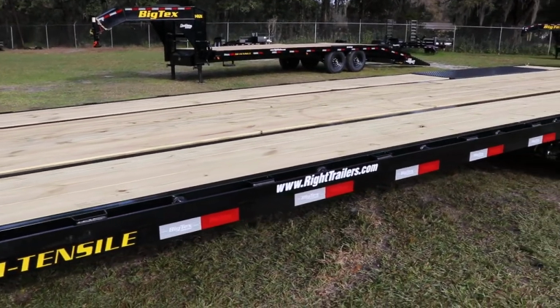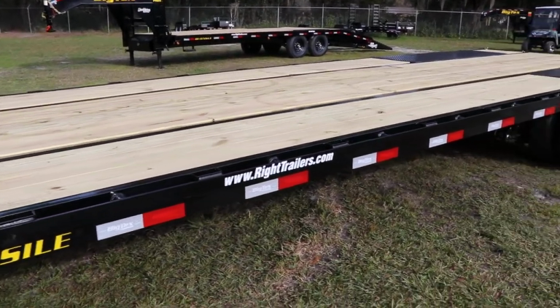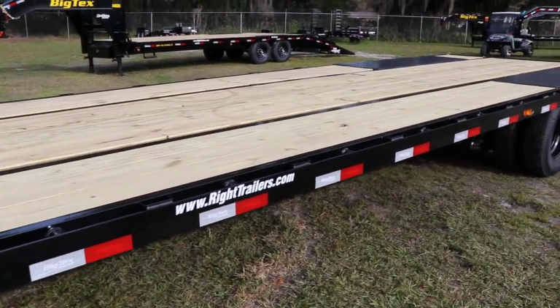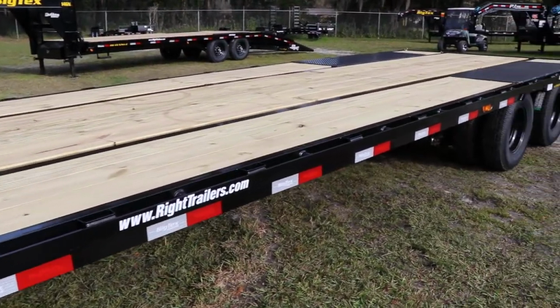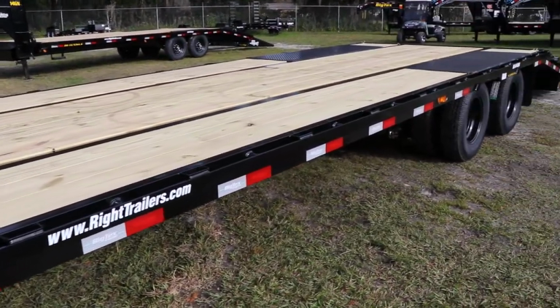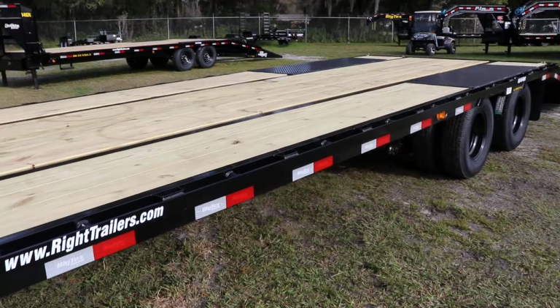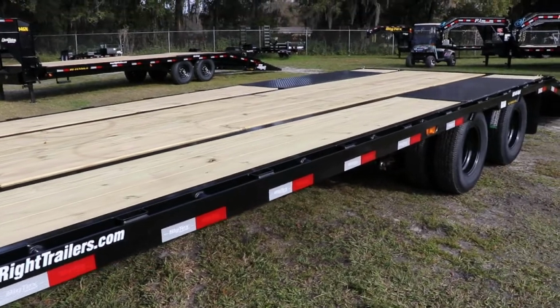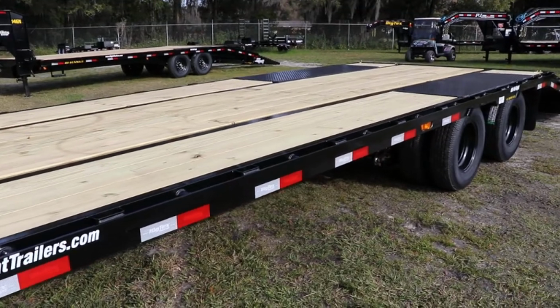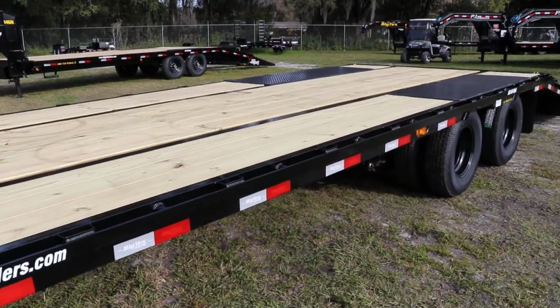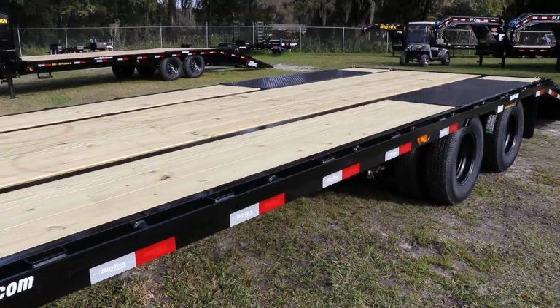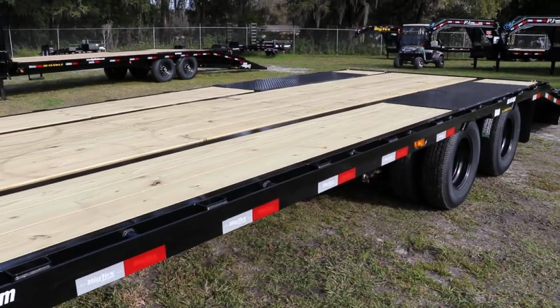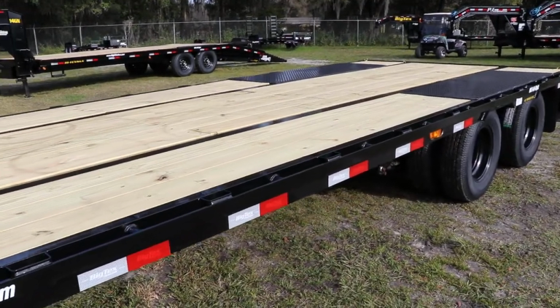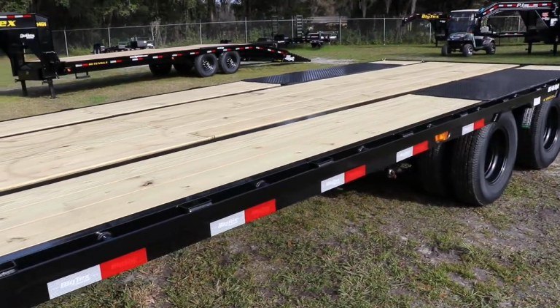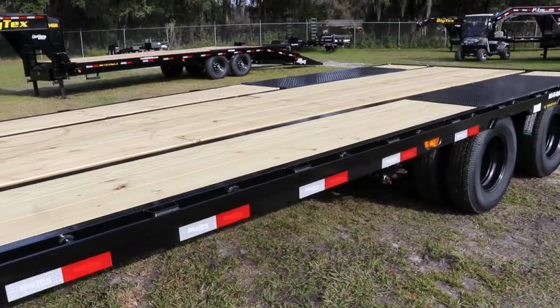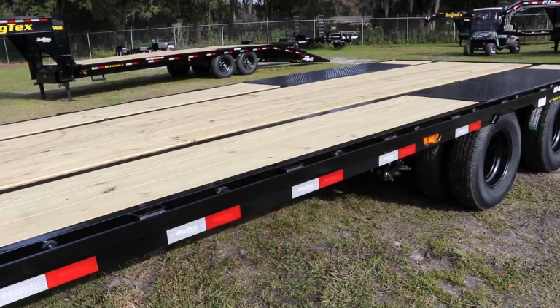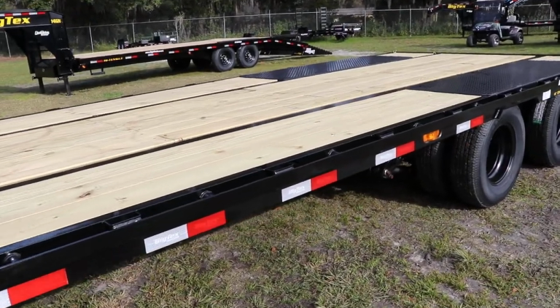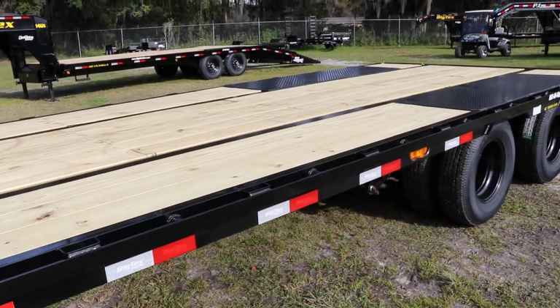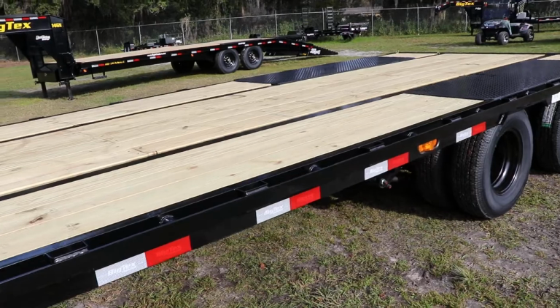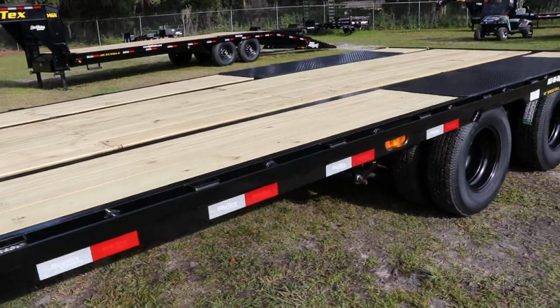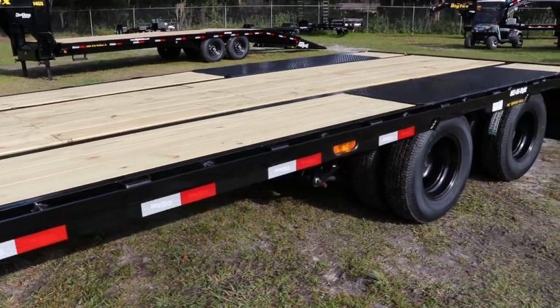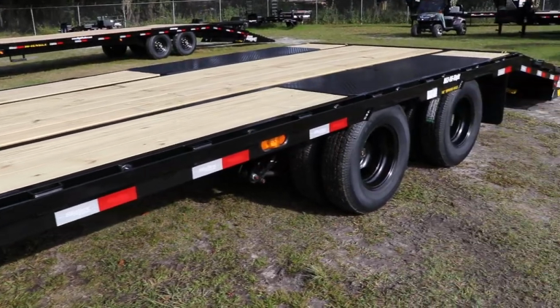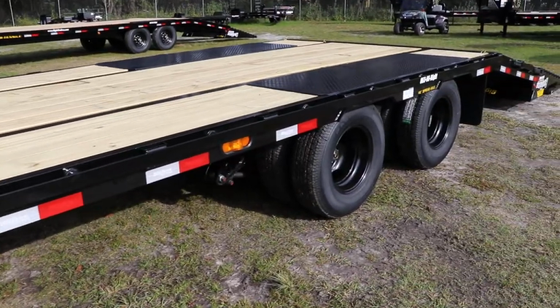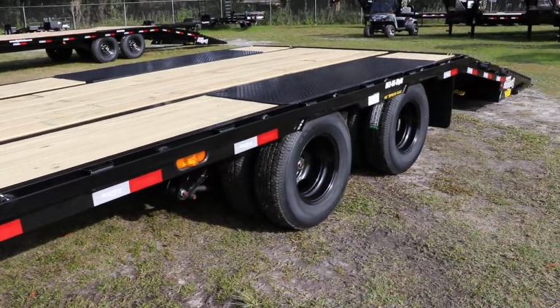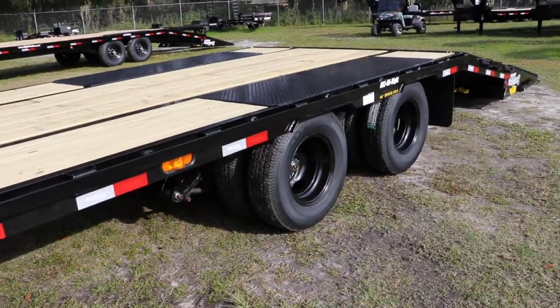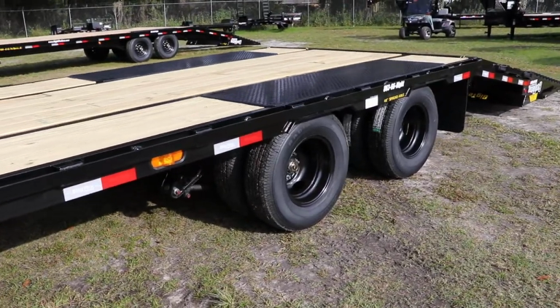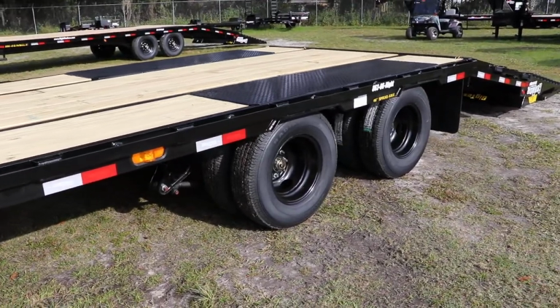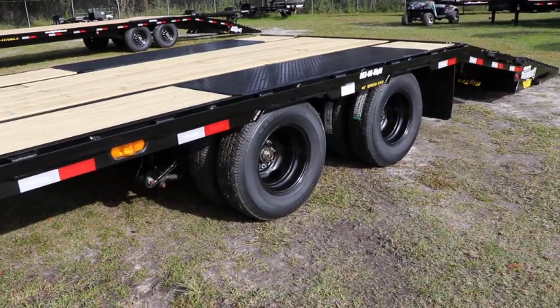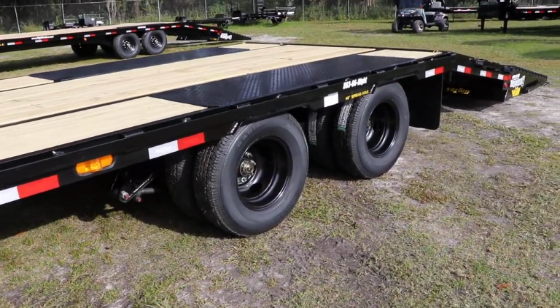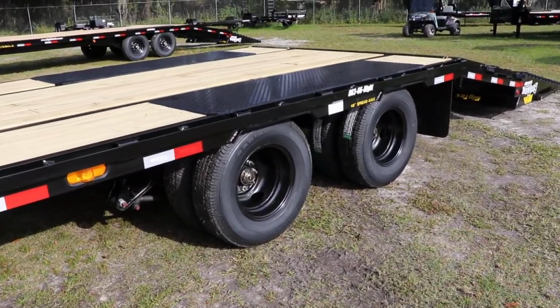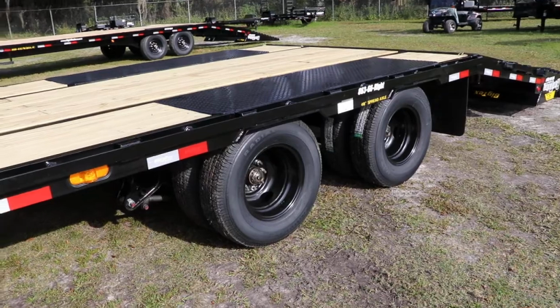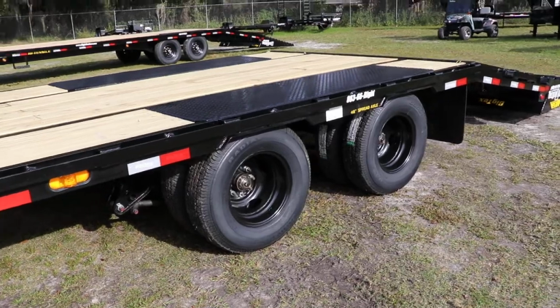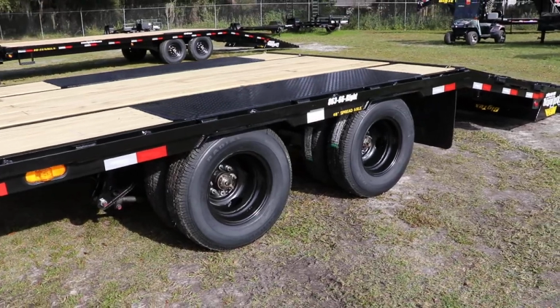Stake pocket tie downs and a pressure treated 2x8 yellow wood deck. 16 inch tires and wheels, and this is a tandem dual axle.